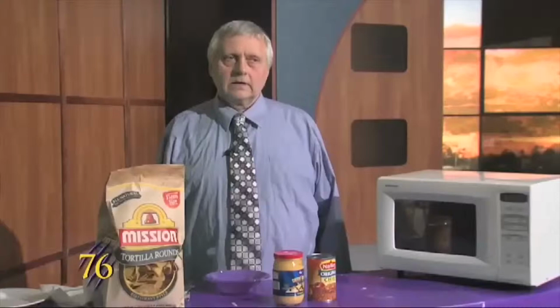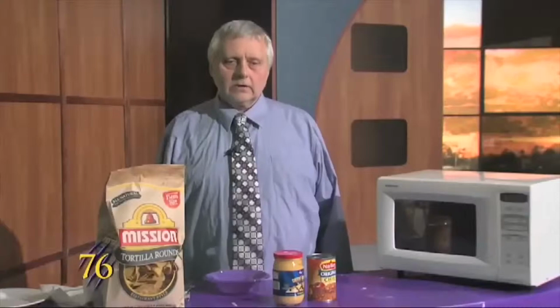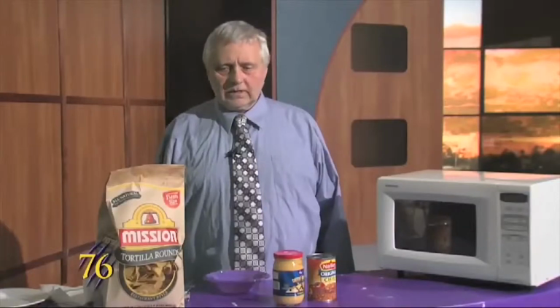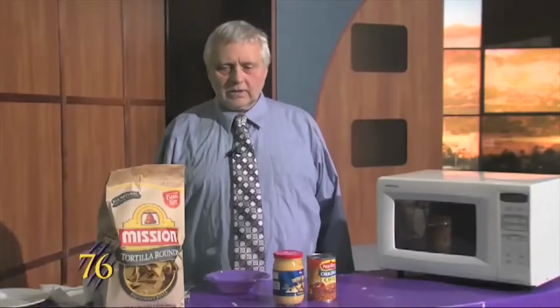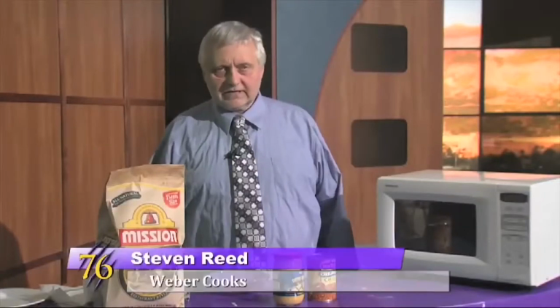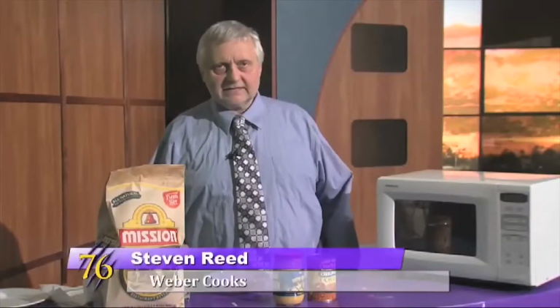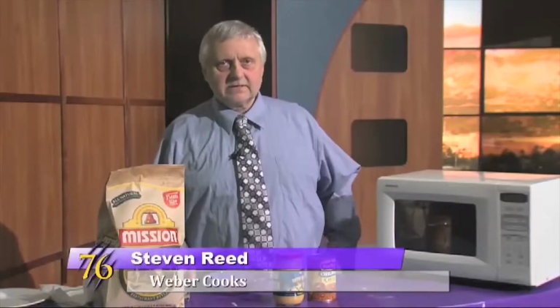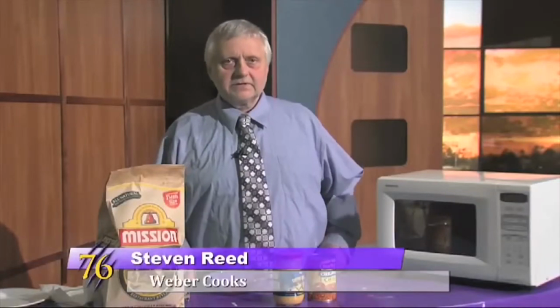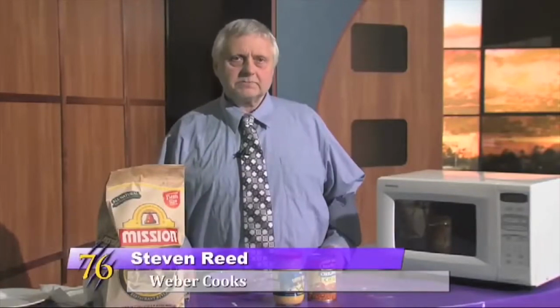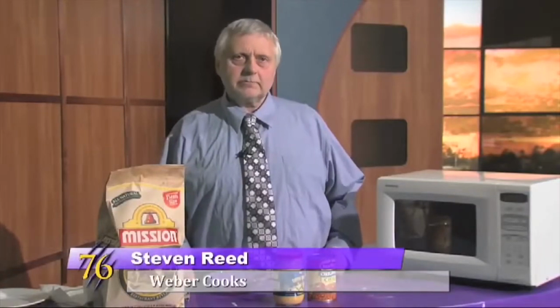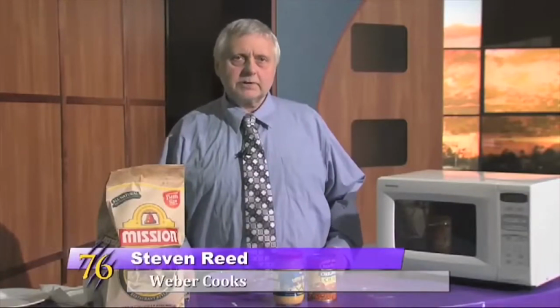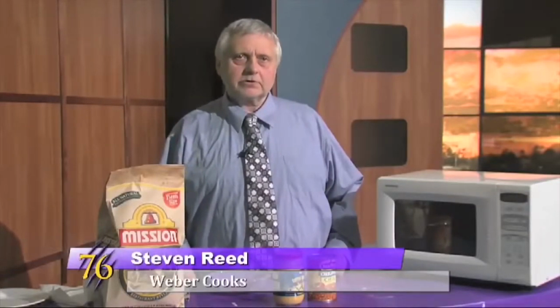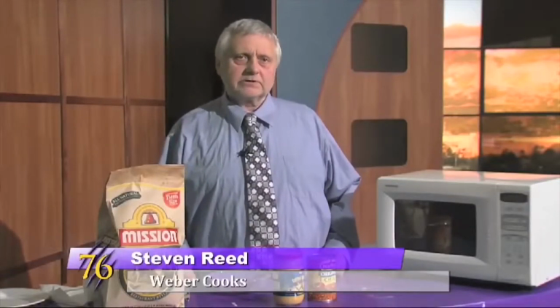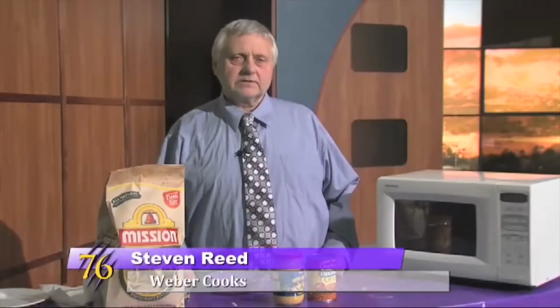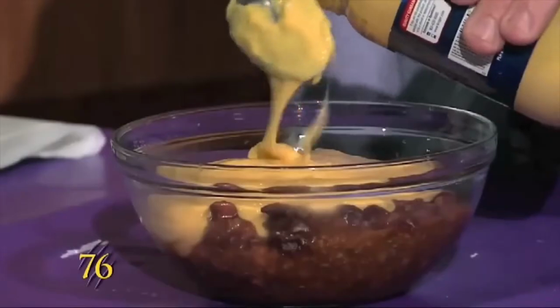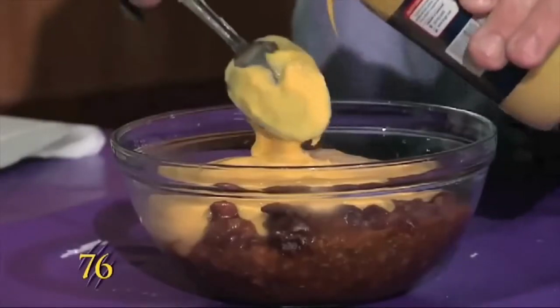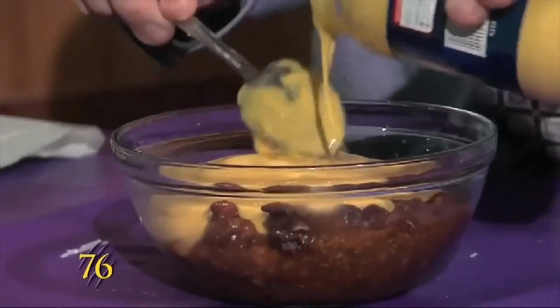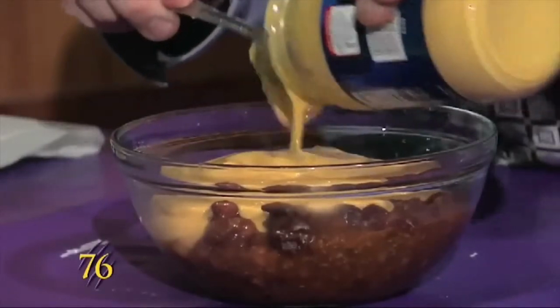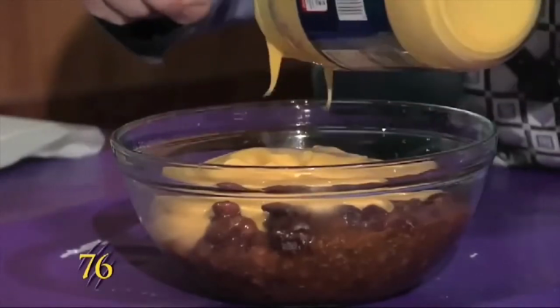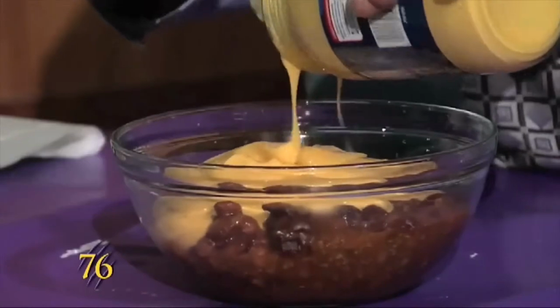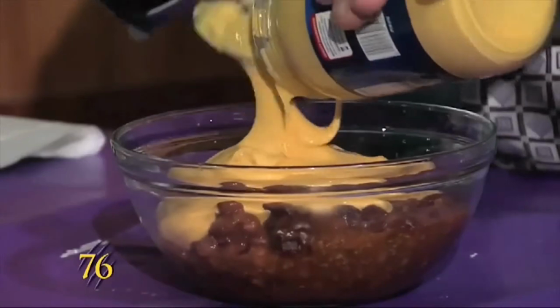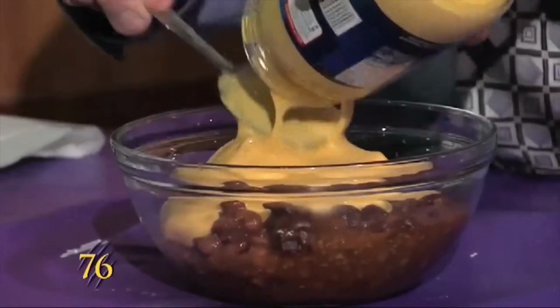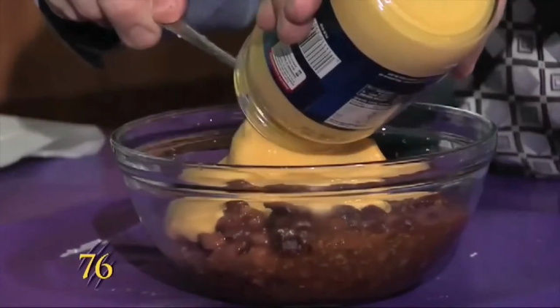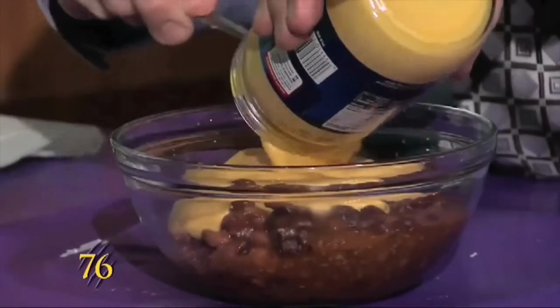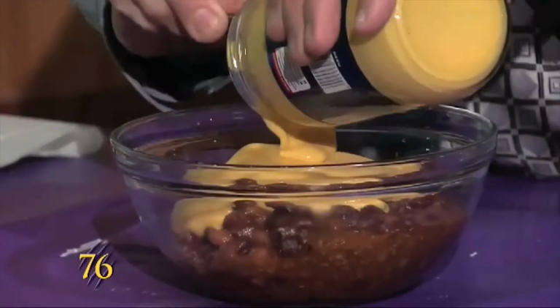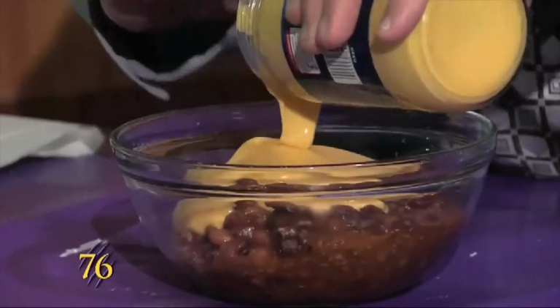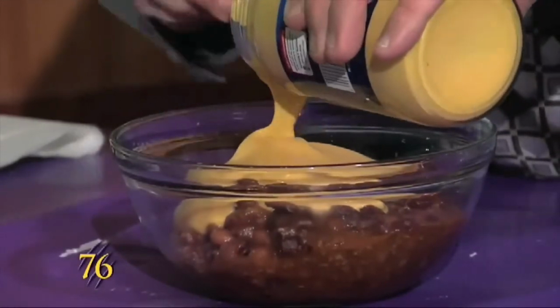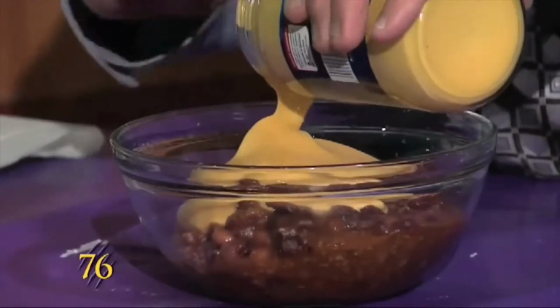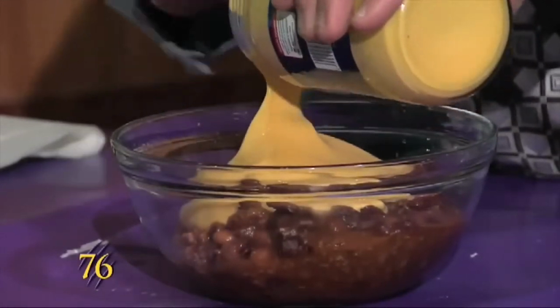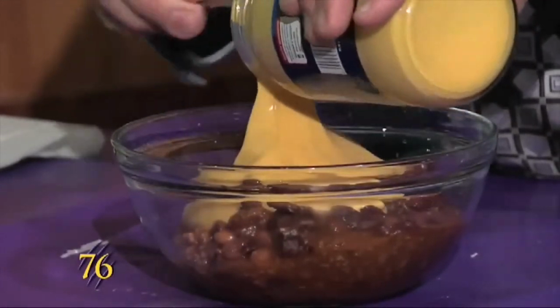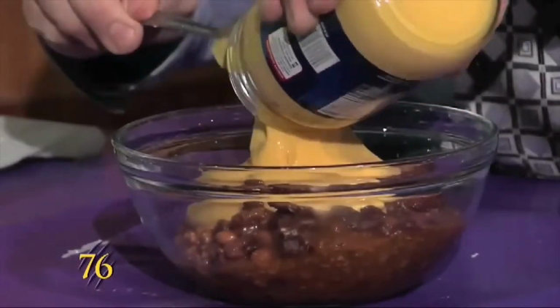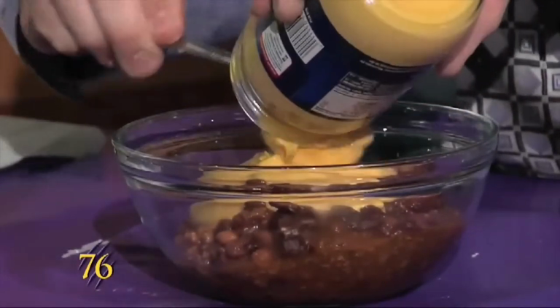Hello, Wildcats. This is Weaver Cooks, and today we're doing chili cheese nachos.